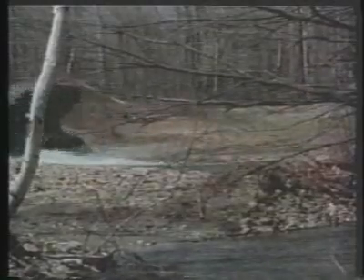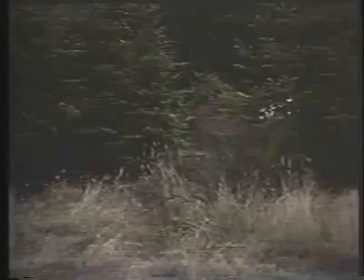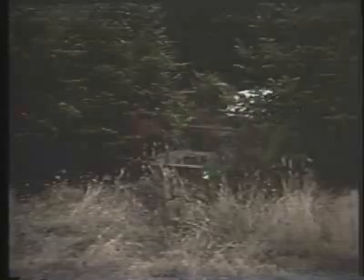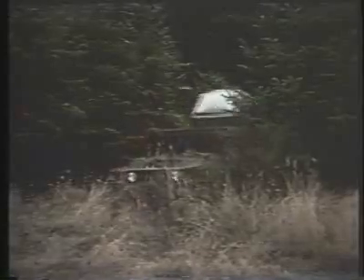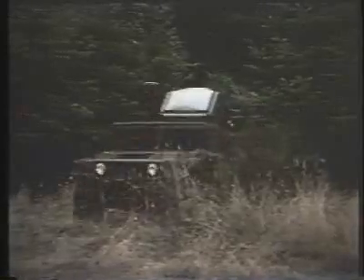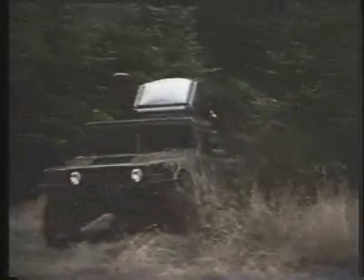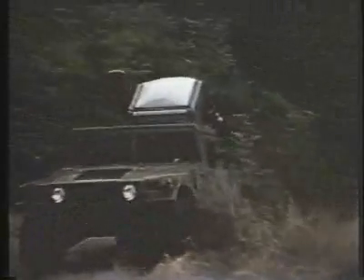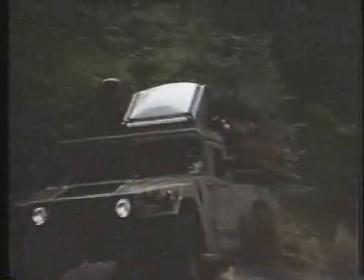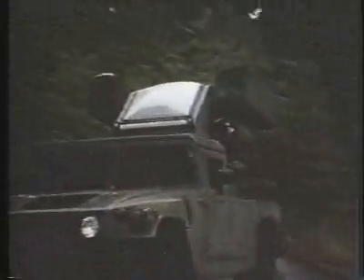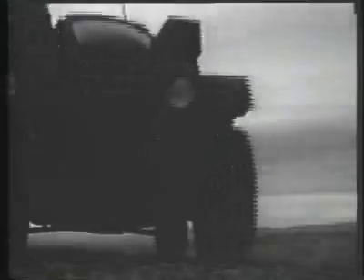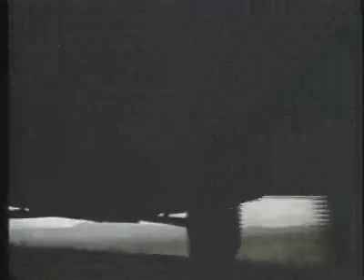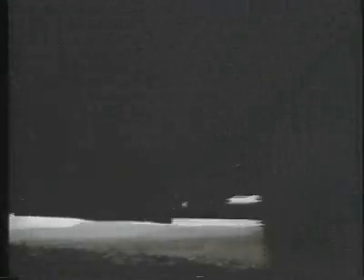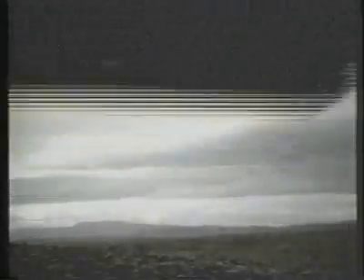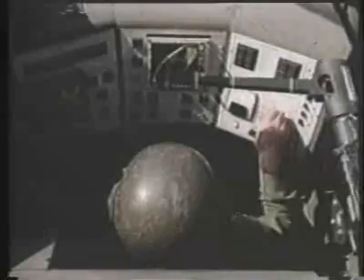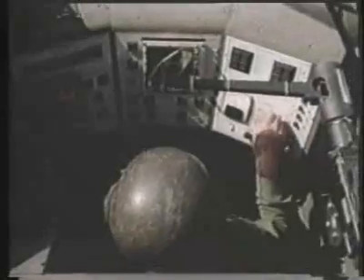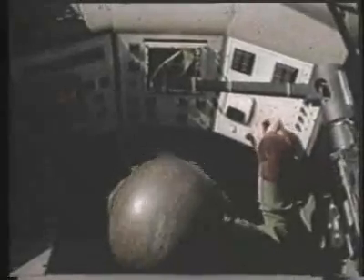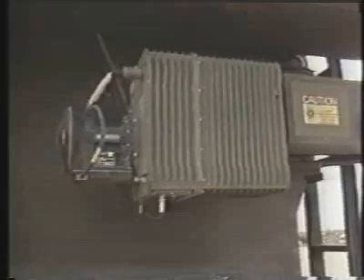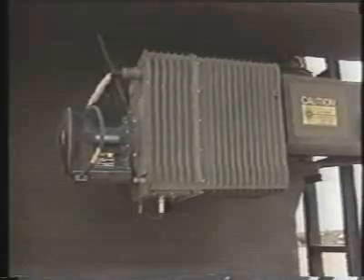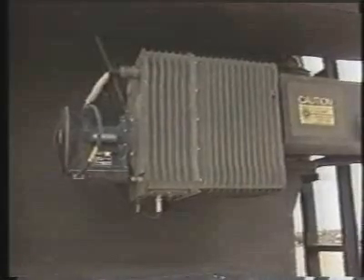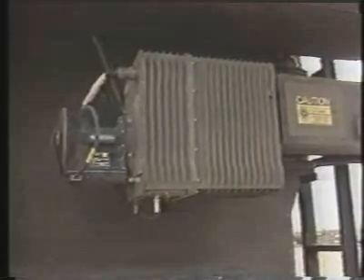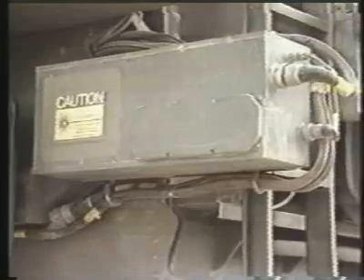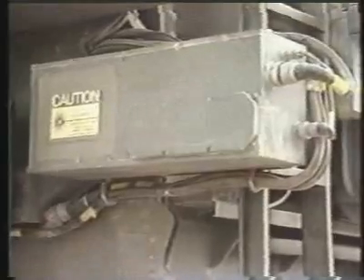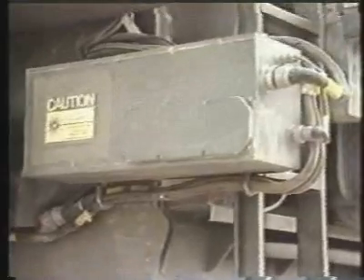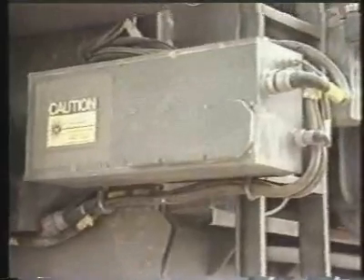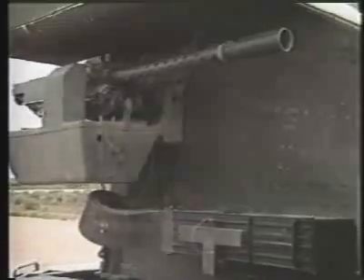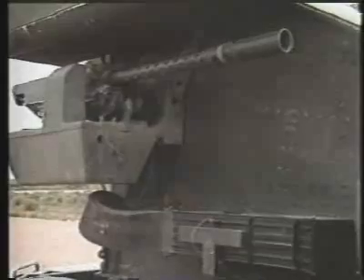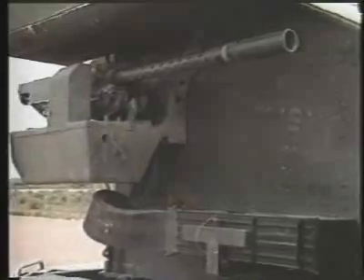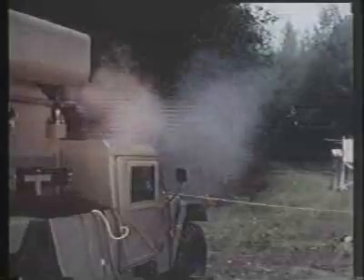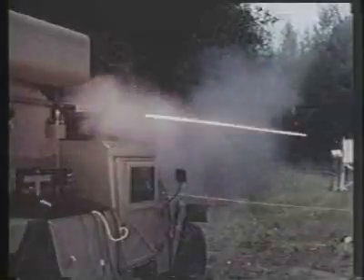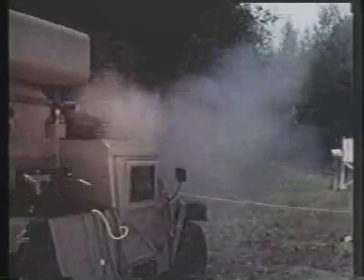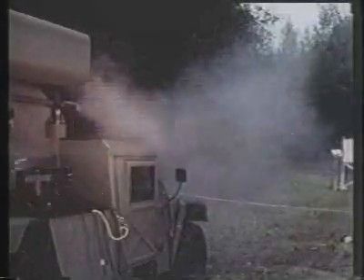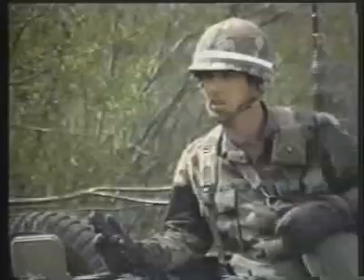The weapons platform has two external standard vehicle-mounted launchers. The system consists of the video display group and control unit, the forward-looking infrared sensor, a laser rangefinder, and the .50 caliber machine gun.